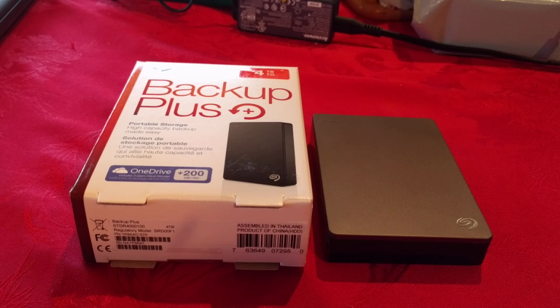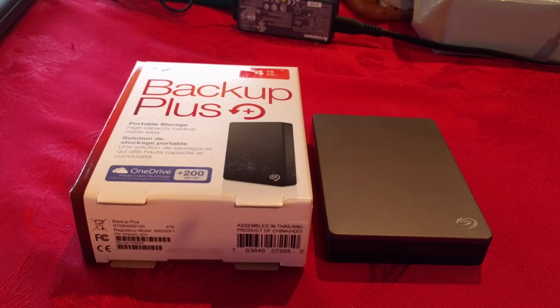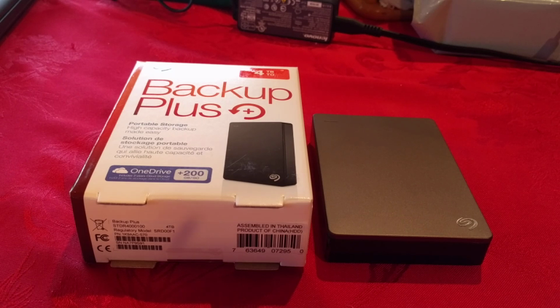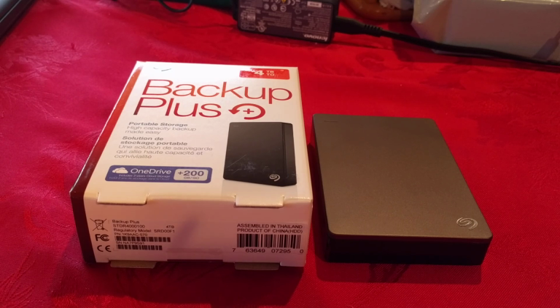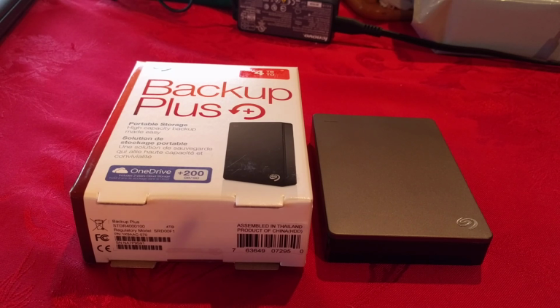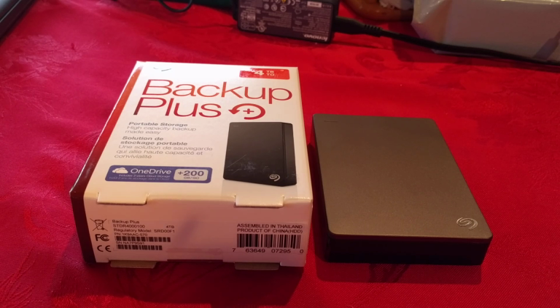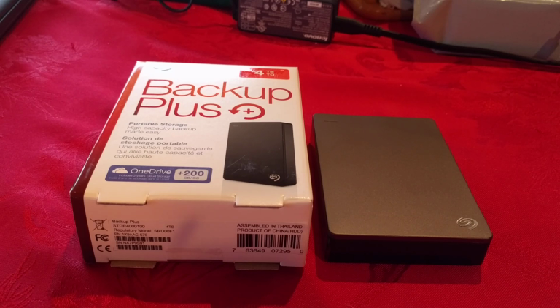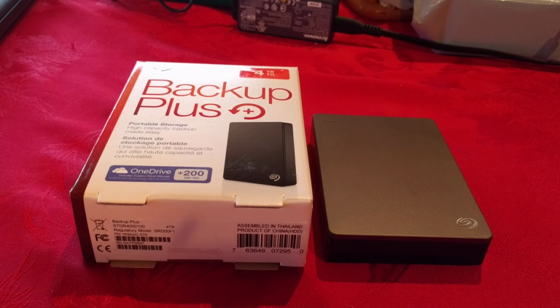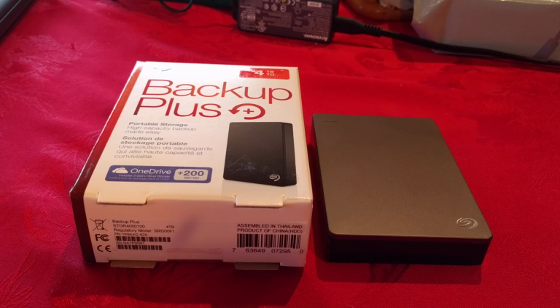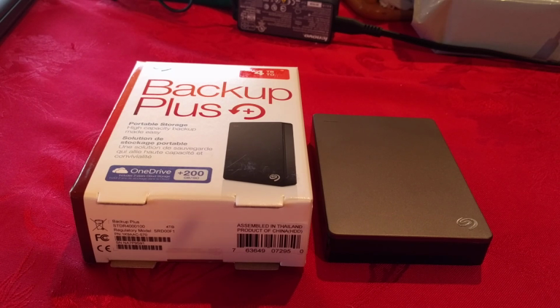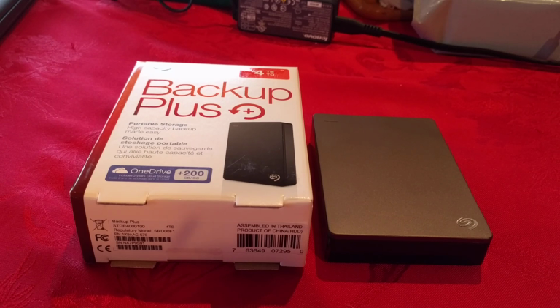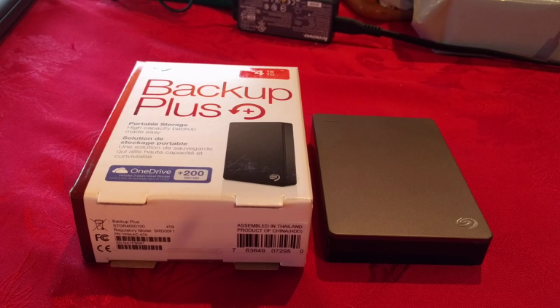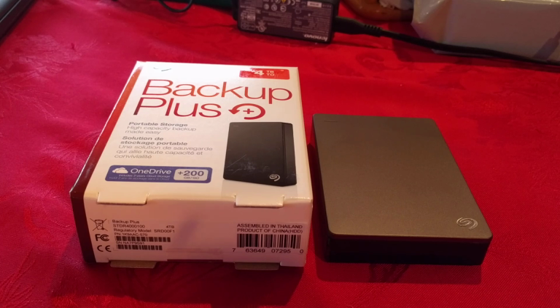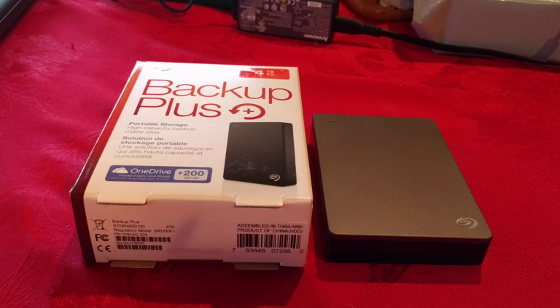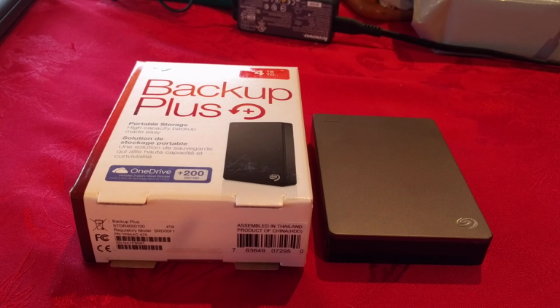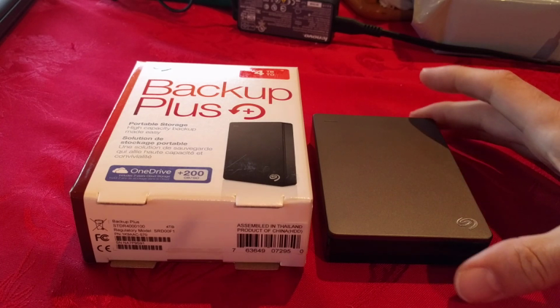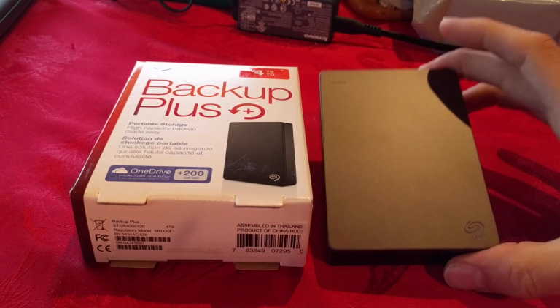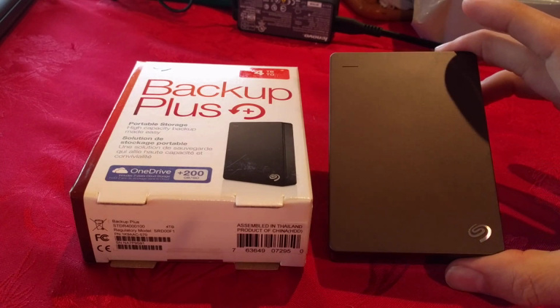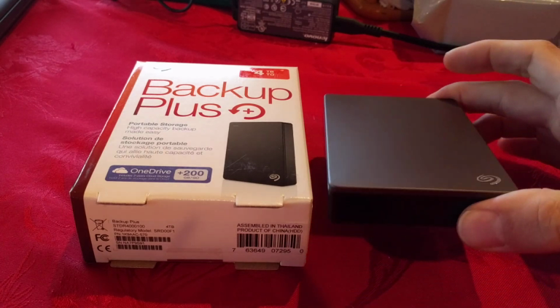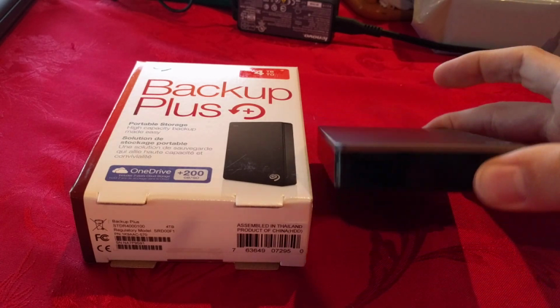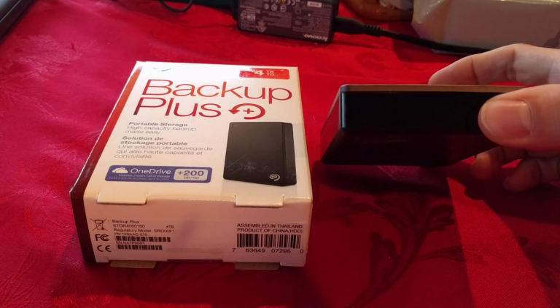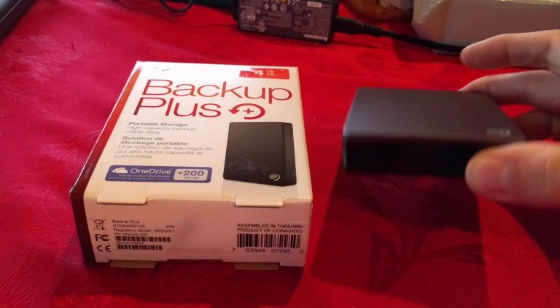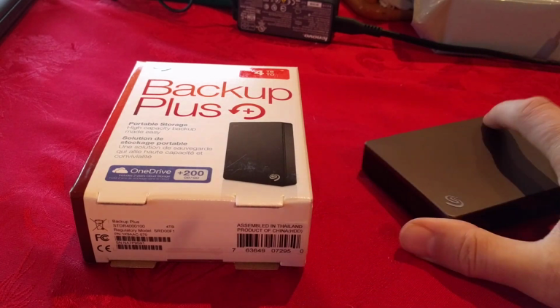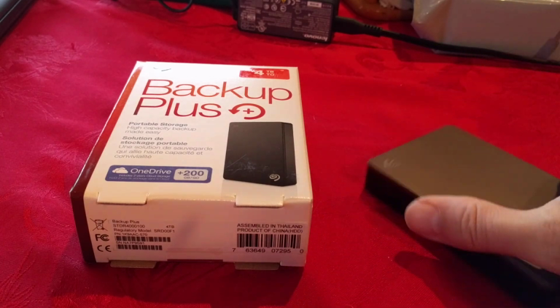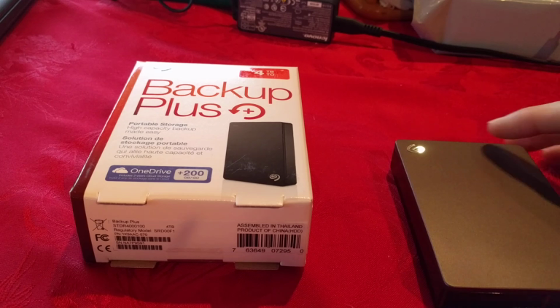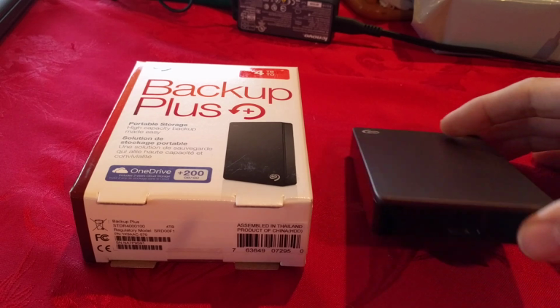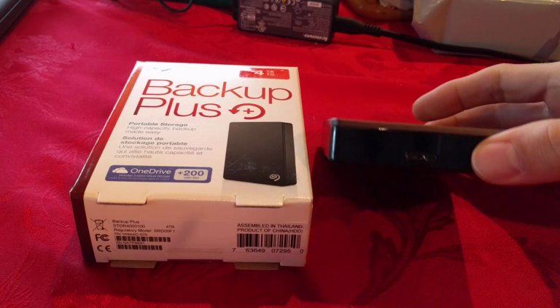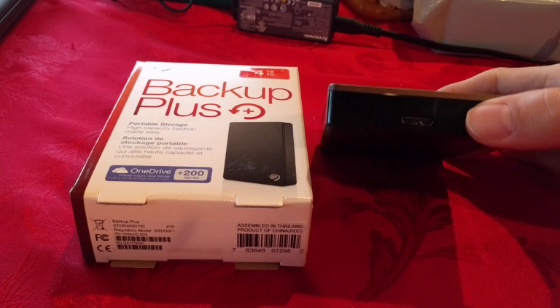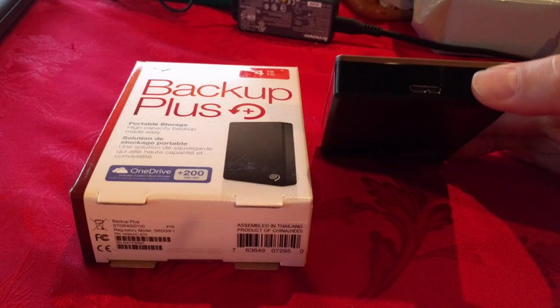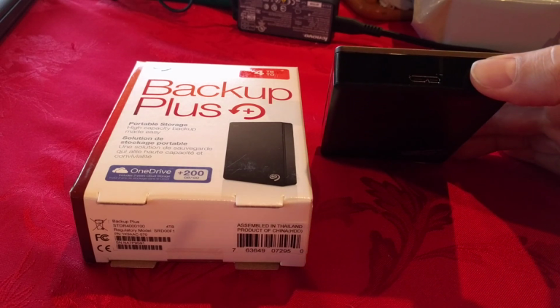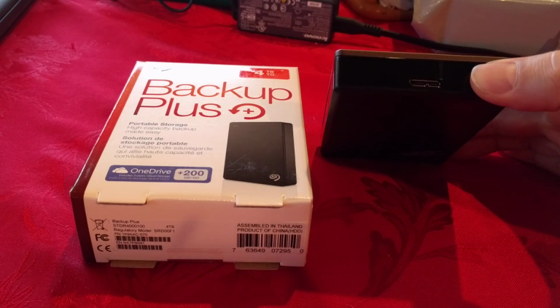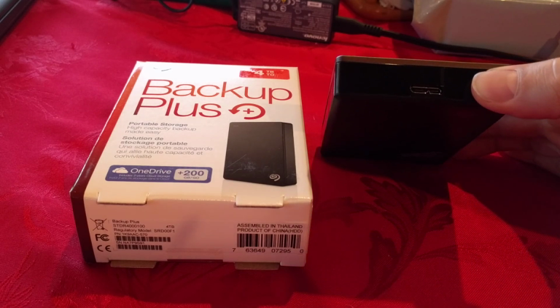Hi, this is Neil and I've got a wonderful new 4TB drive from Seagate — an external 2.5 inch drive that I want to take apart and put in my new TiVo Bolt.